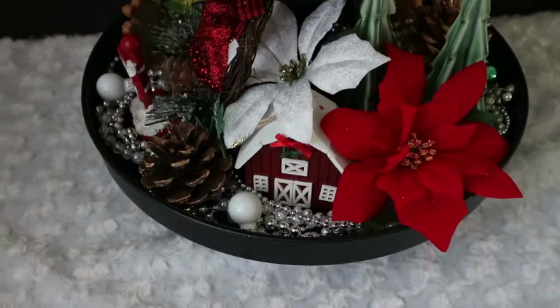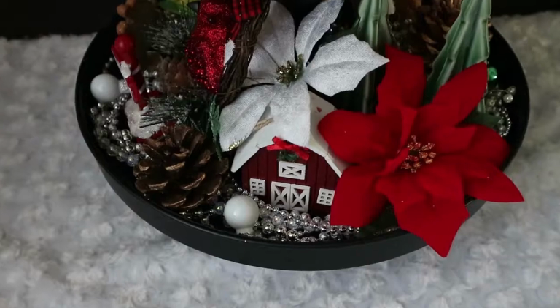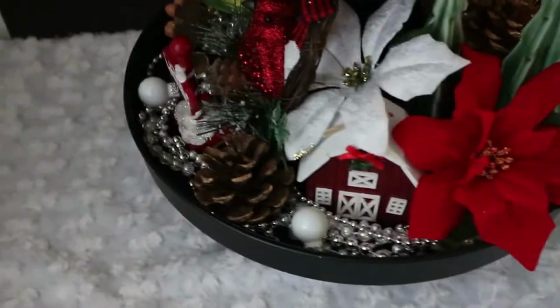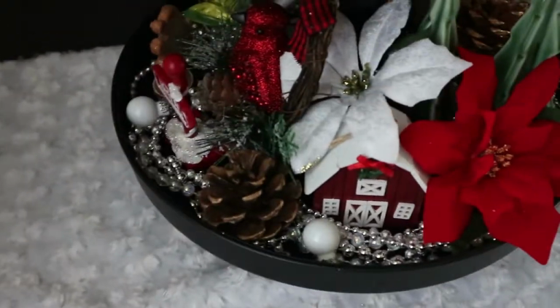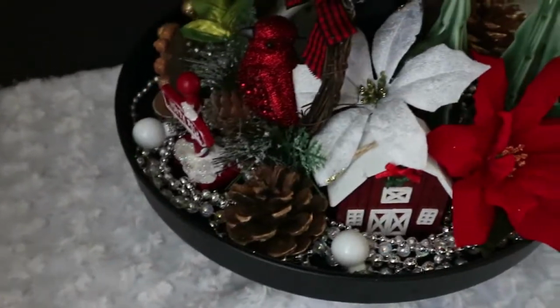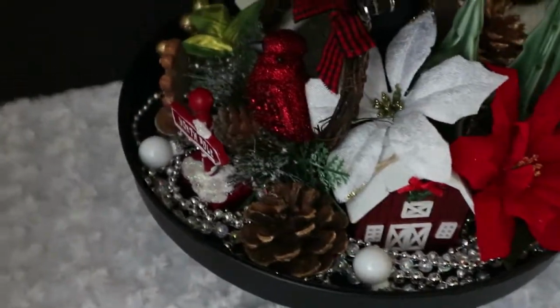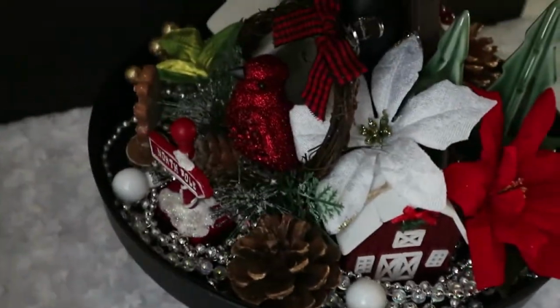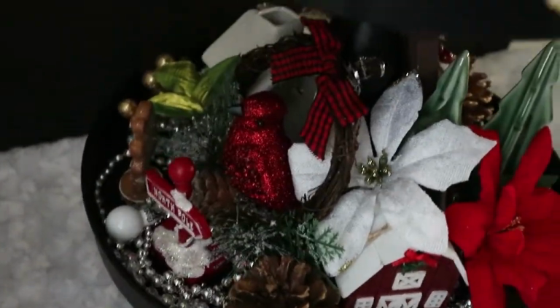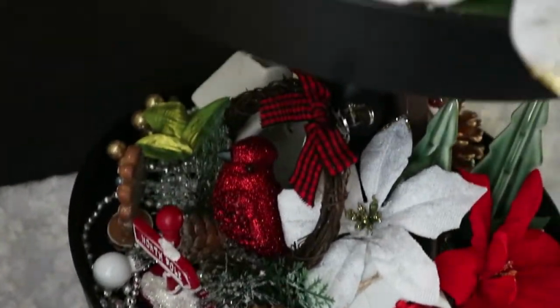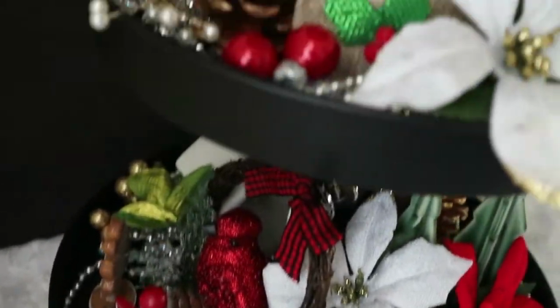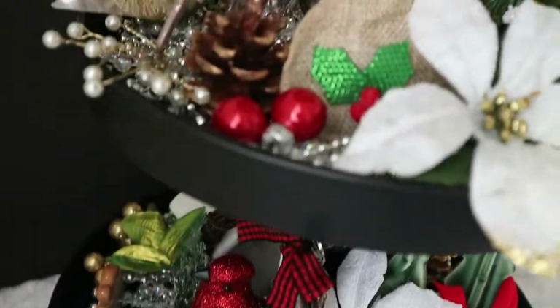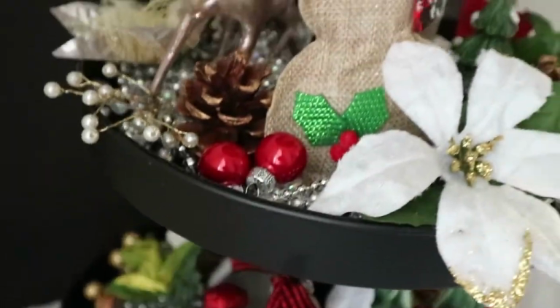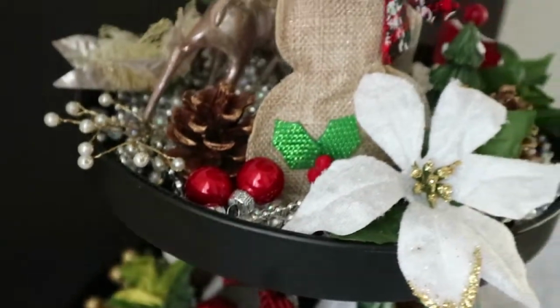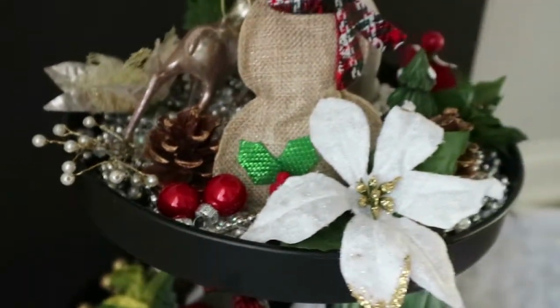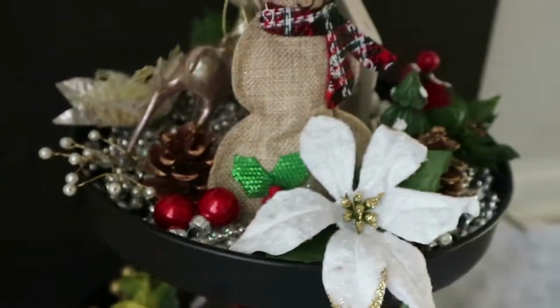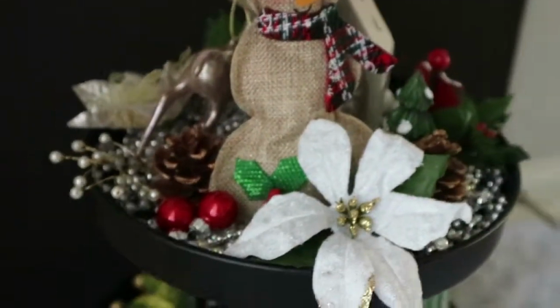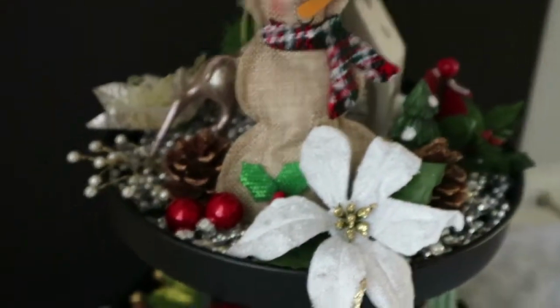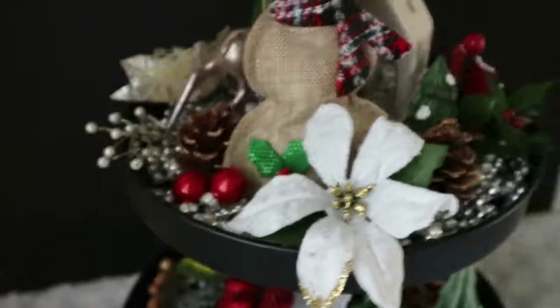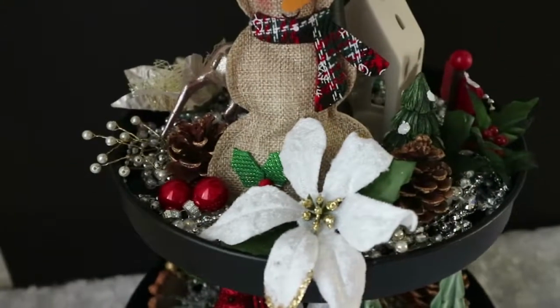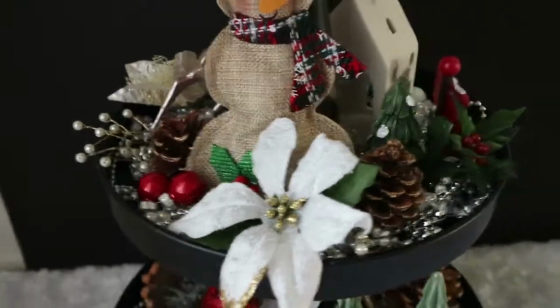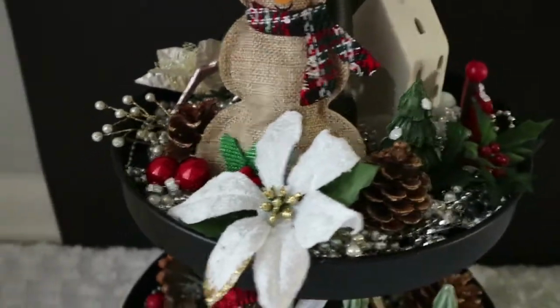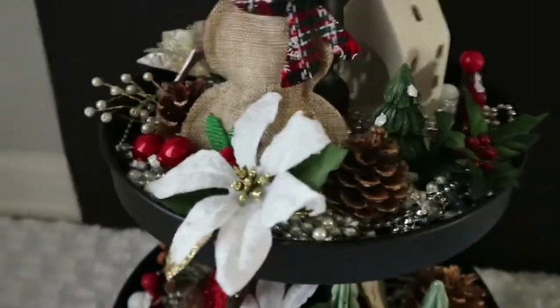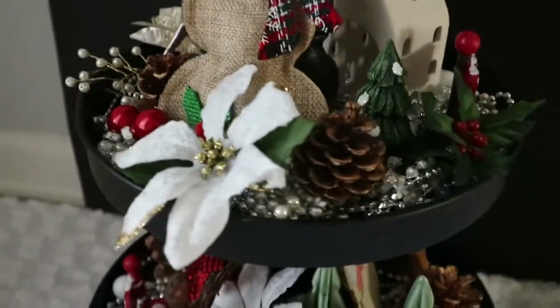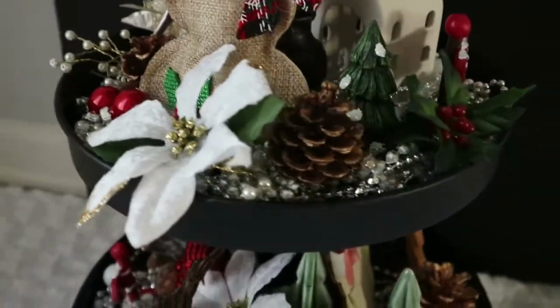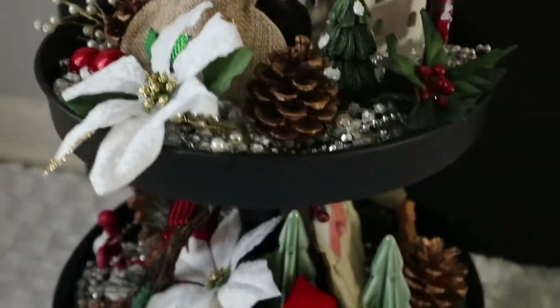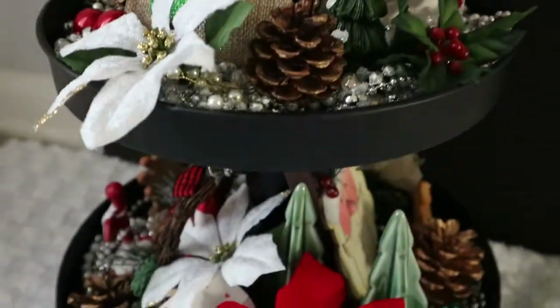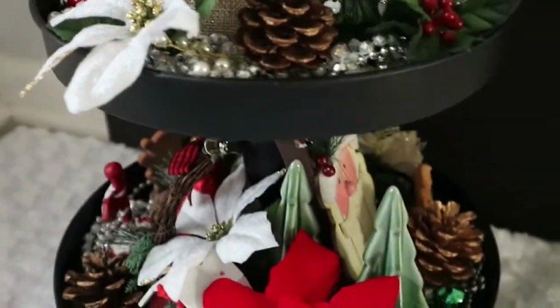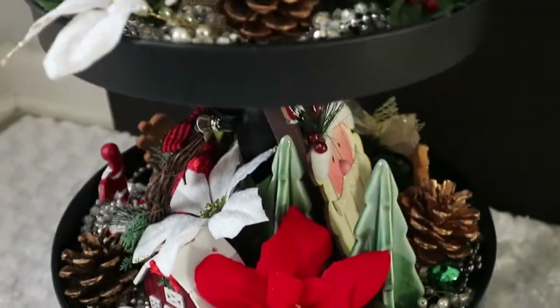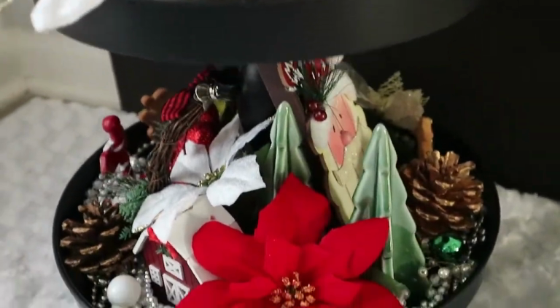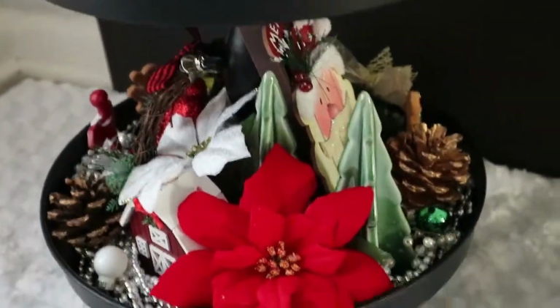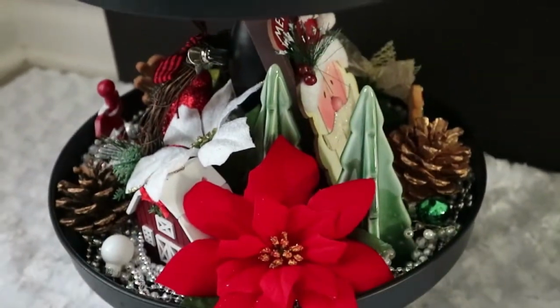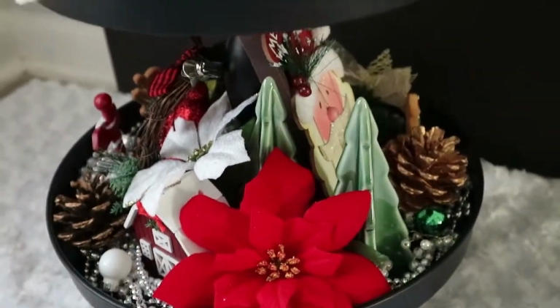Hey everyone and welcome back to my channel! Today I'm going to show you guys how I create my DIY three-tier Christmas tray. So if you guys would like to see that, then please keep on watching.